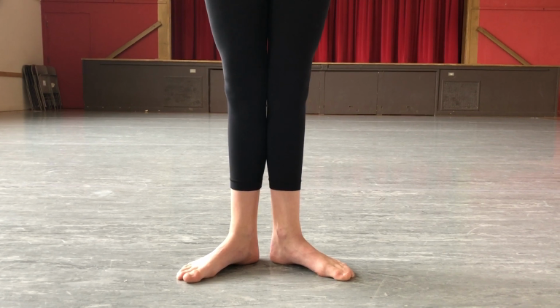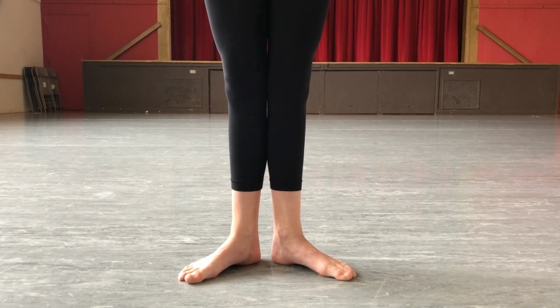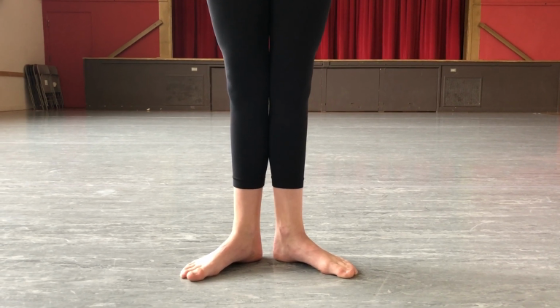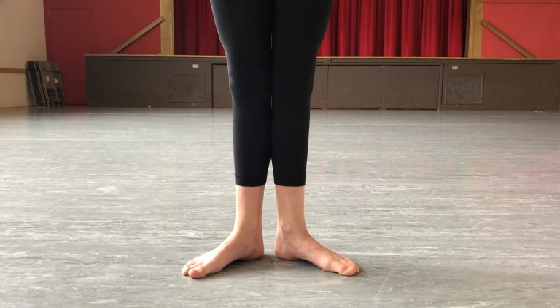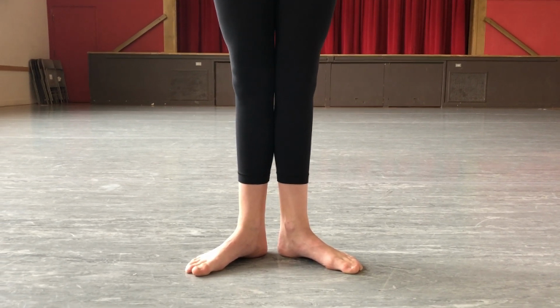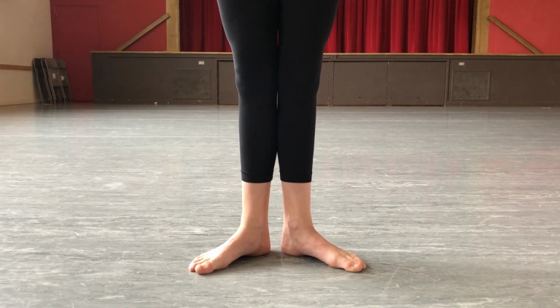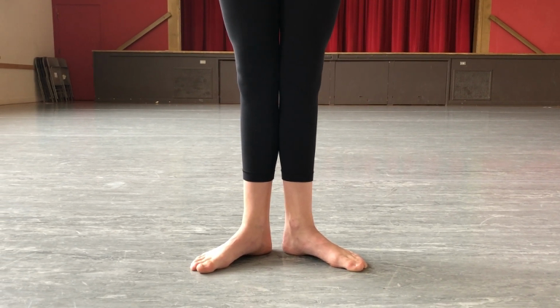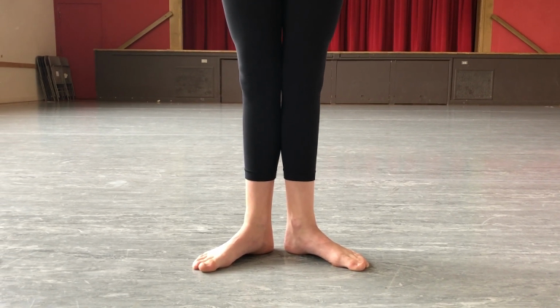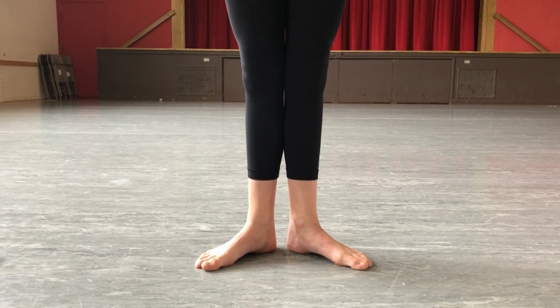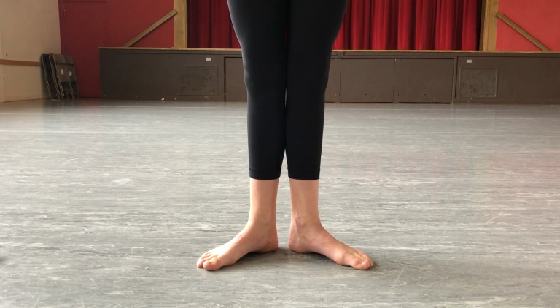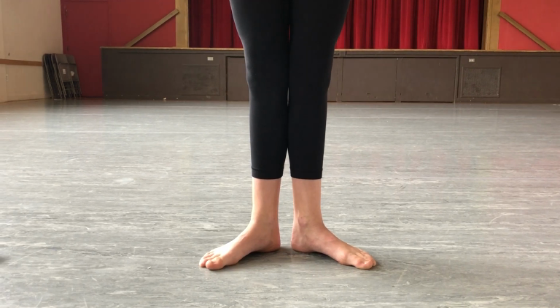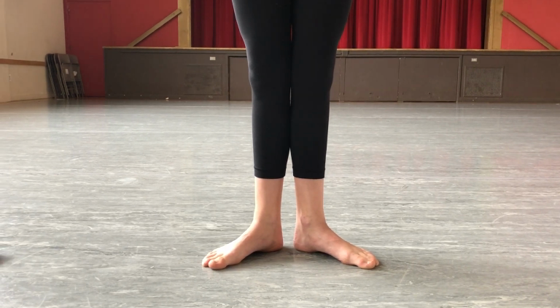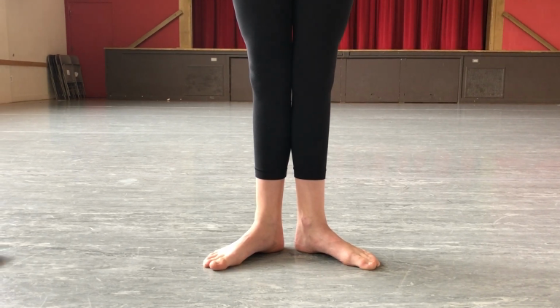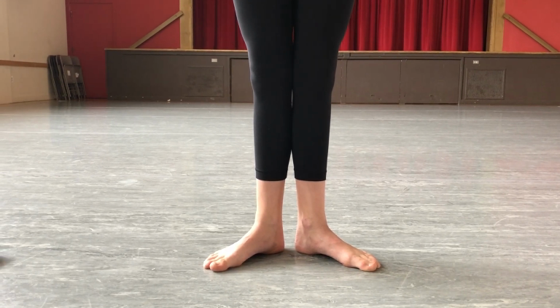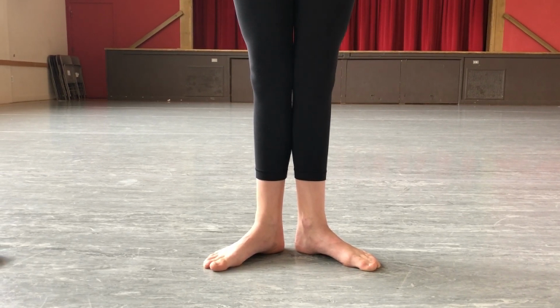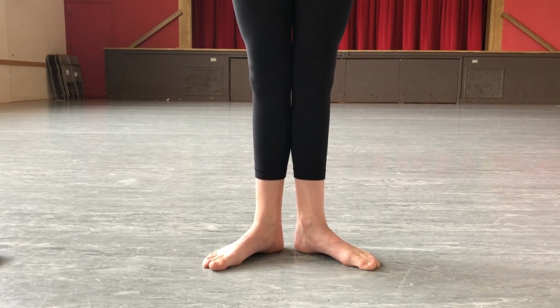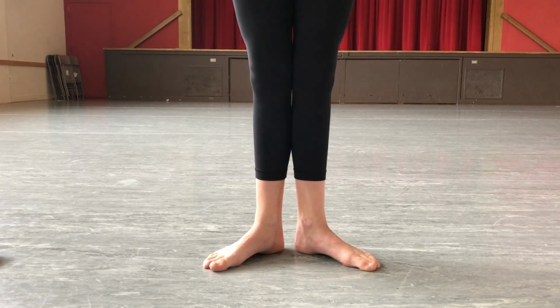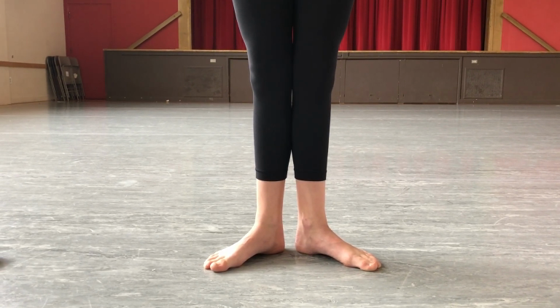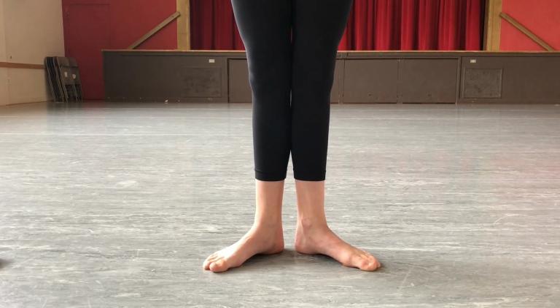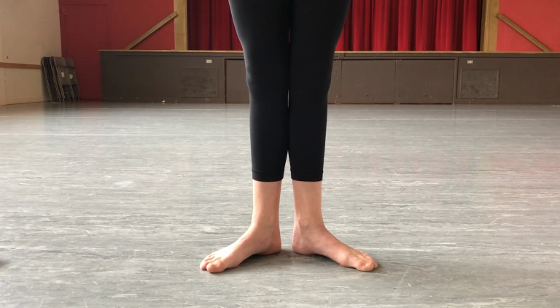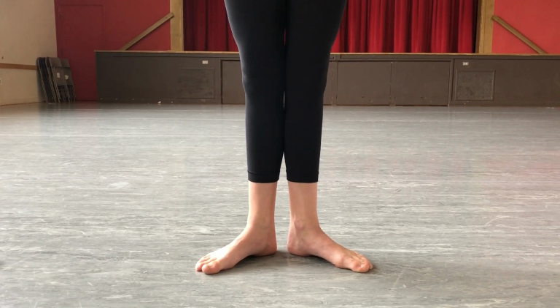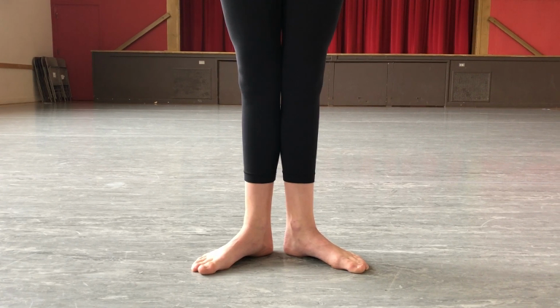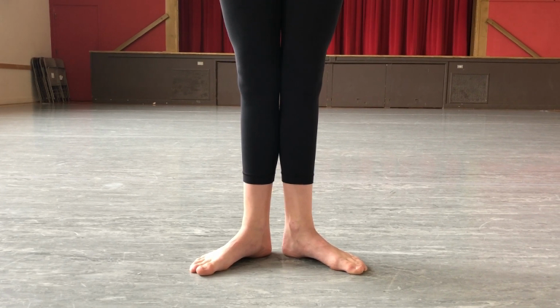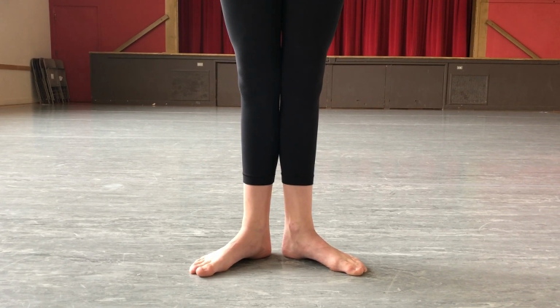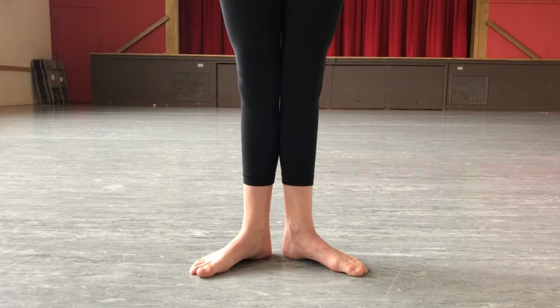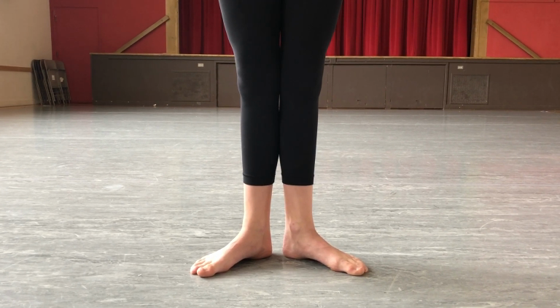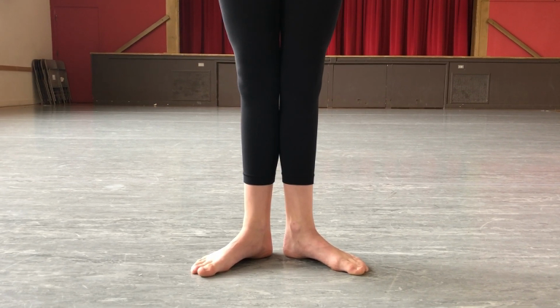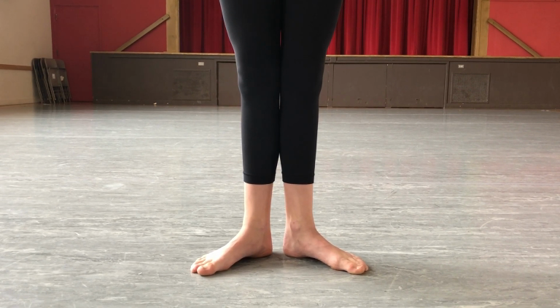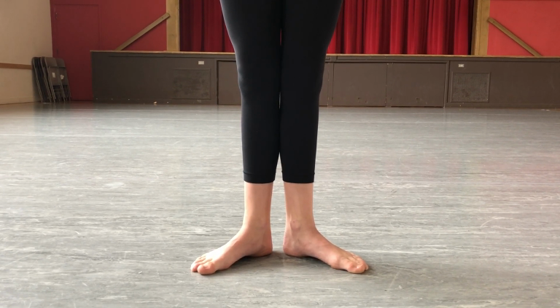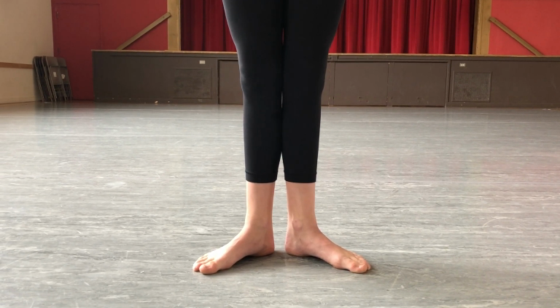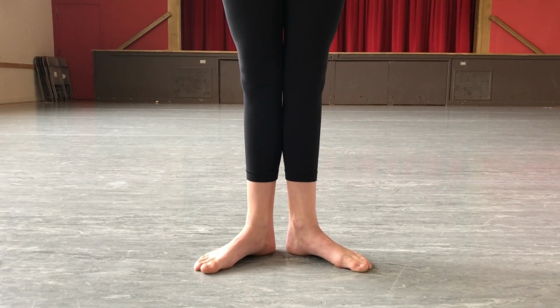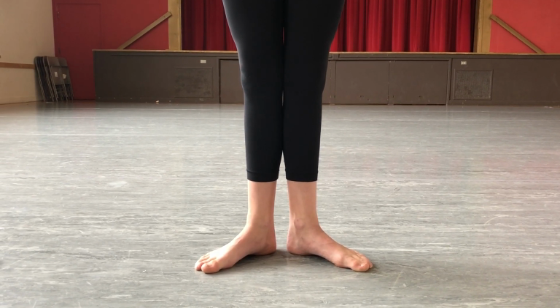In this video we're going to cover plies, demi plies, and releves, focusing on proper alignment of our knees over our toes and how our feet should be placed on the floor.